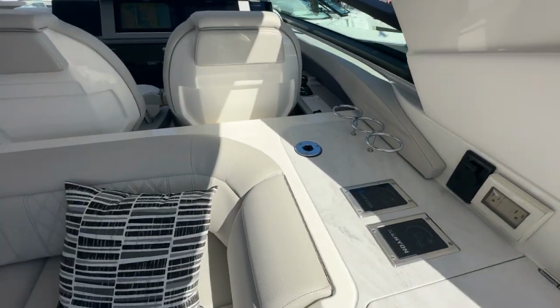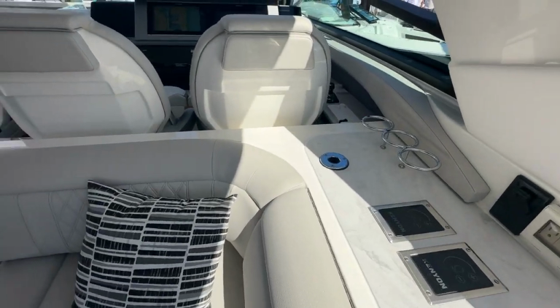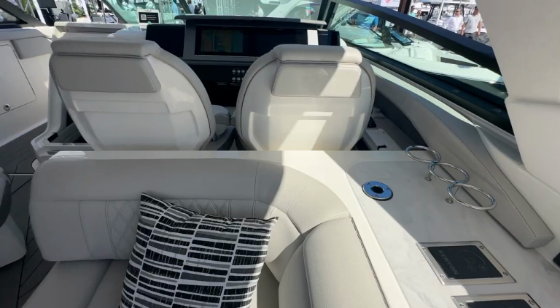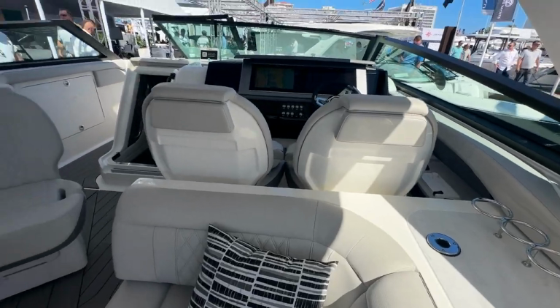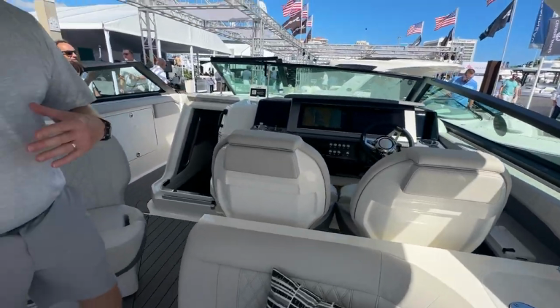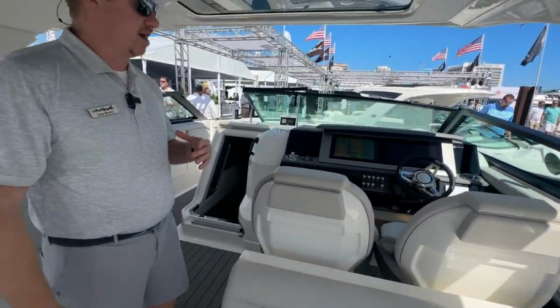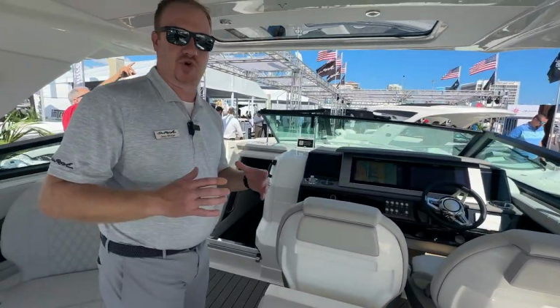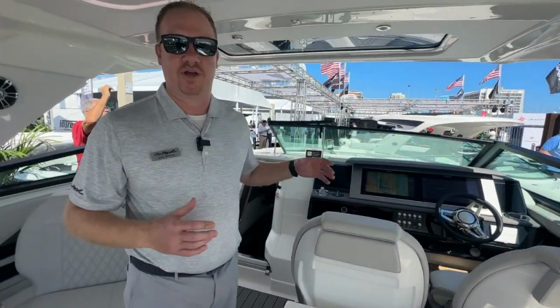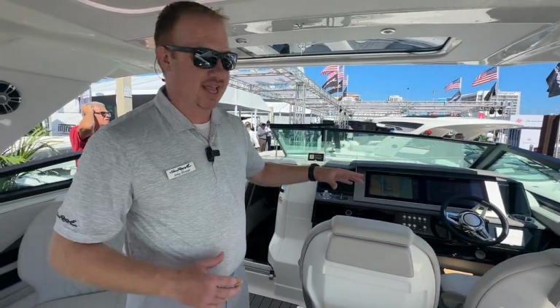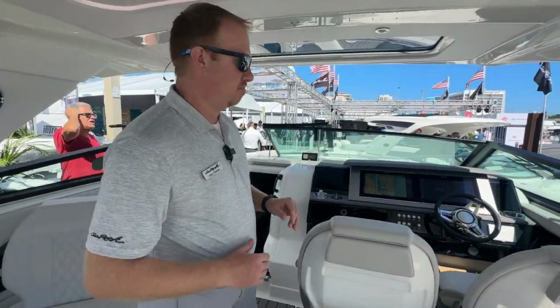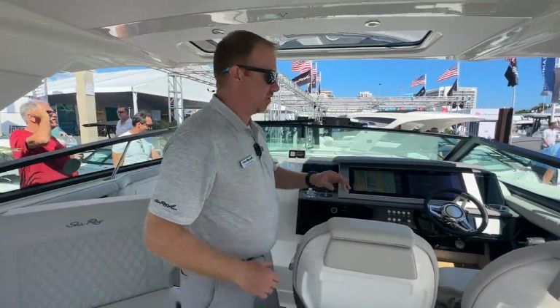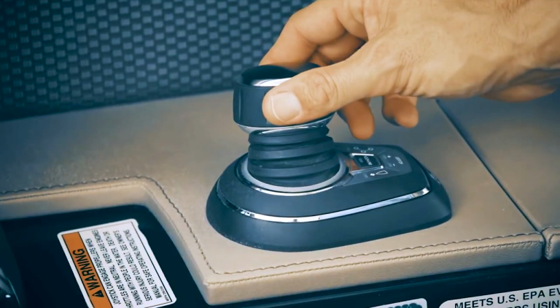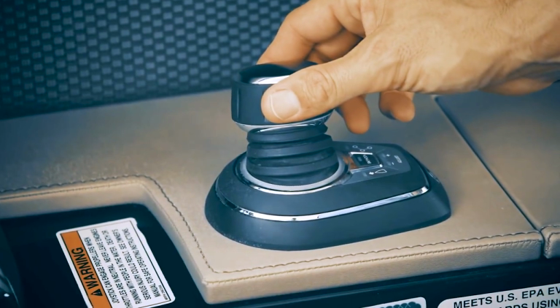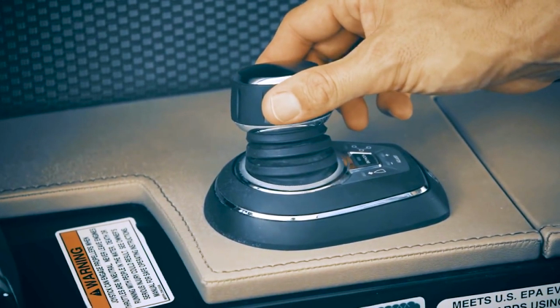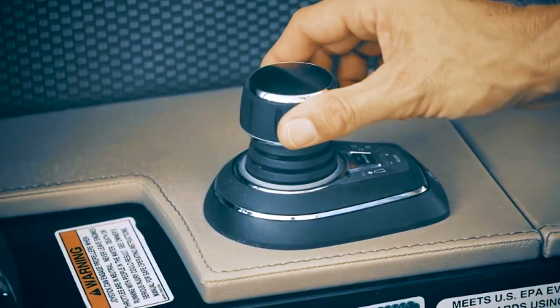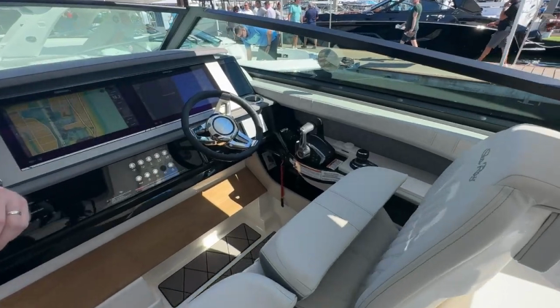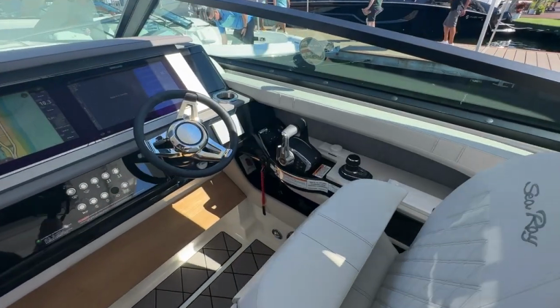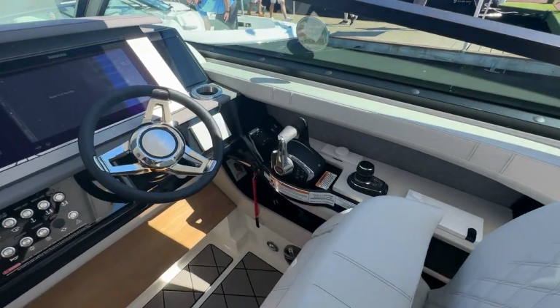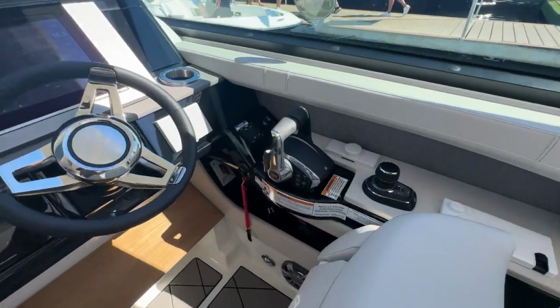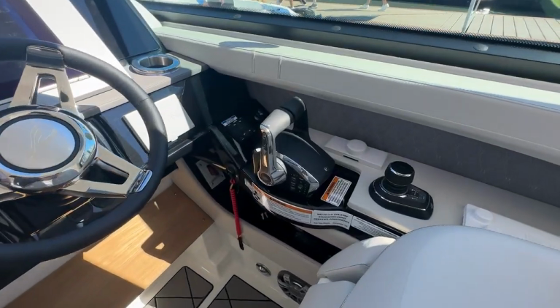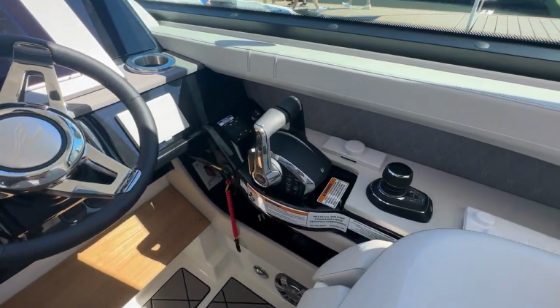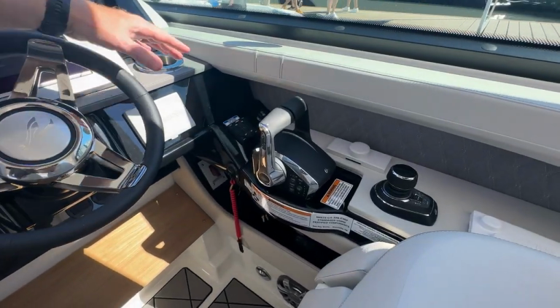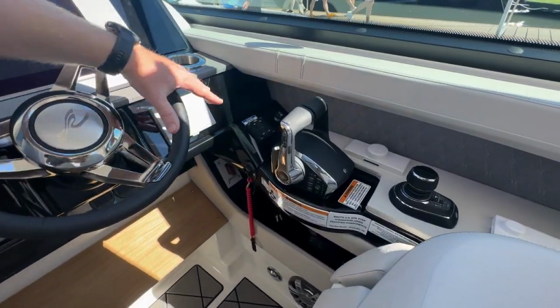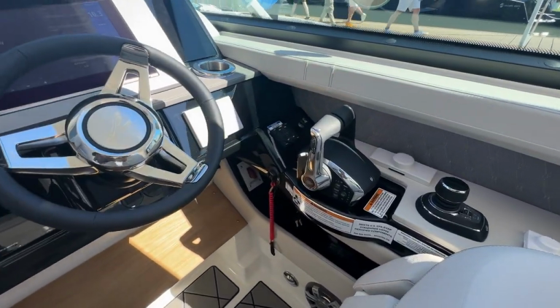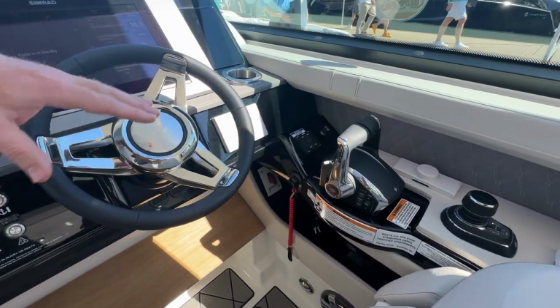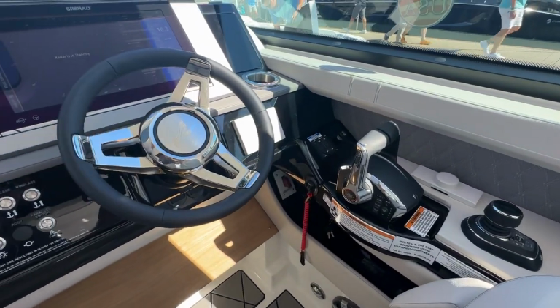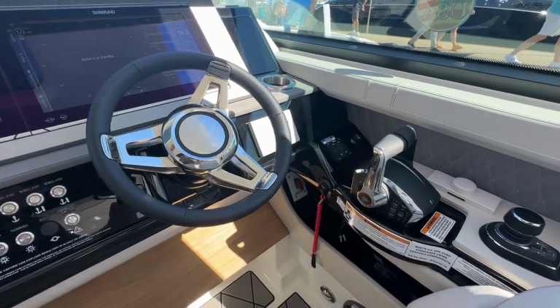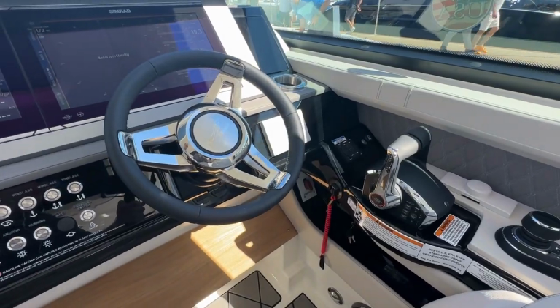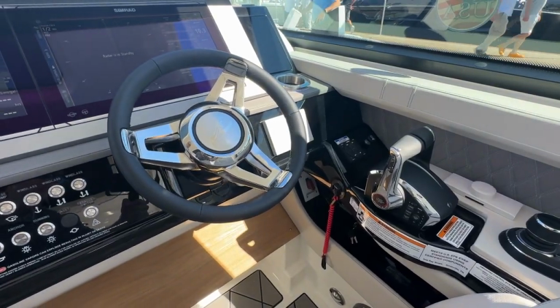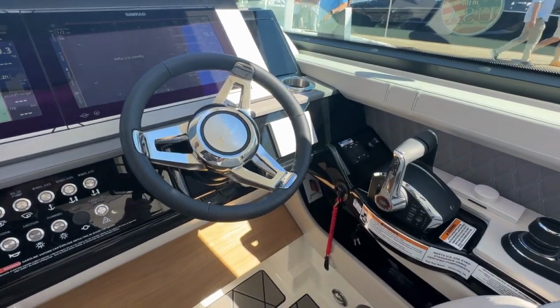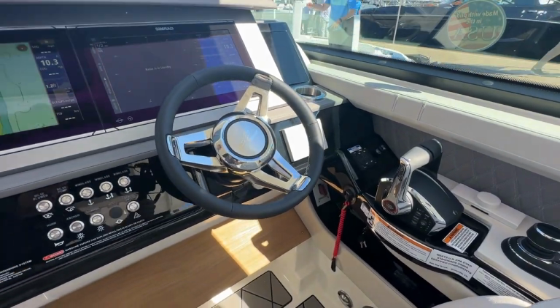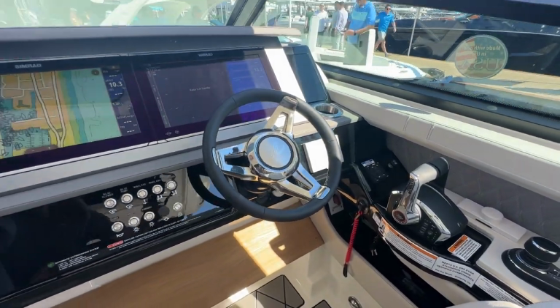Obviously we've got all kinds of power and control at the helm. You've got joystick piloting, the Mercury controls for those big 600s on the back, Linco DRS, Sea Keeper equipped on this one, and dual SIMRAD displays.